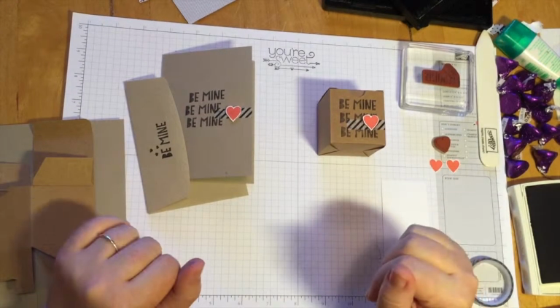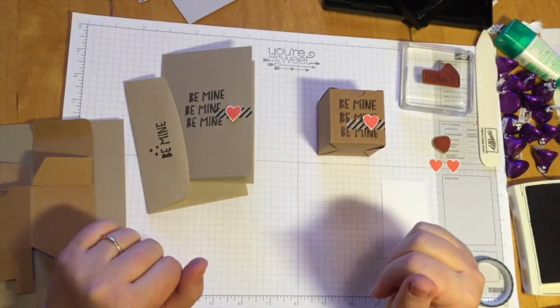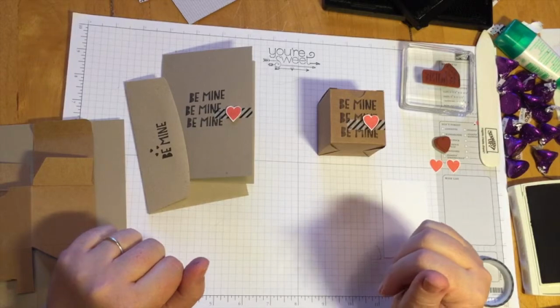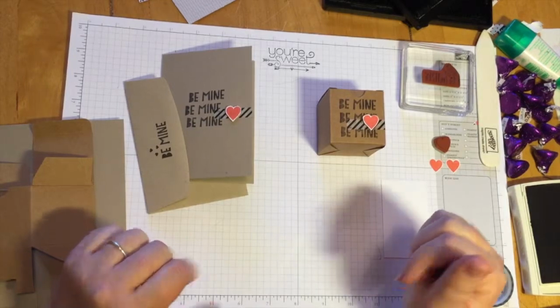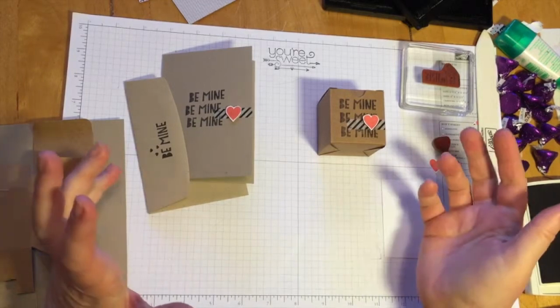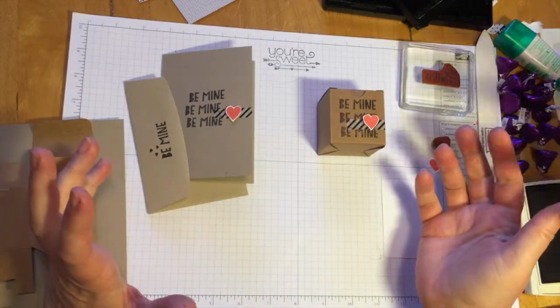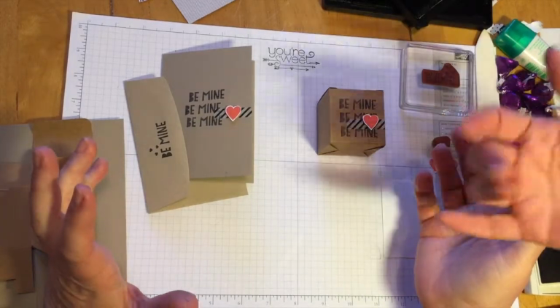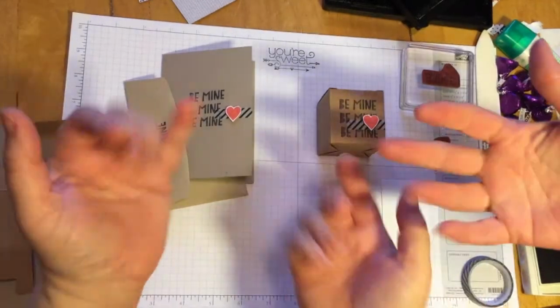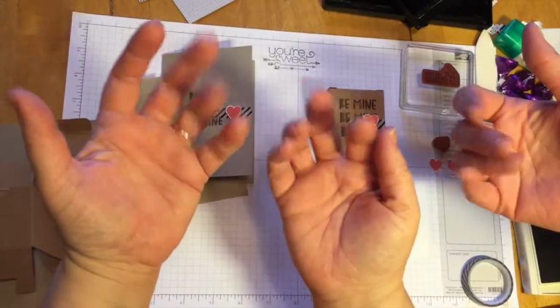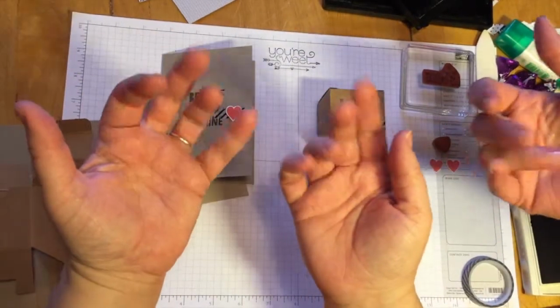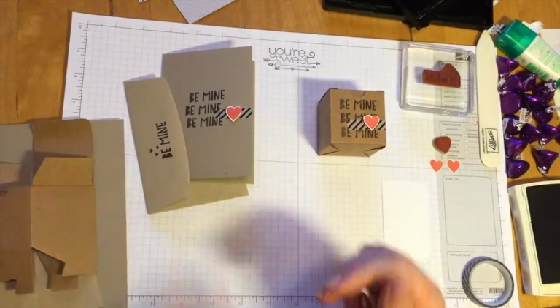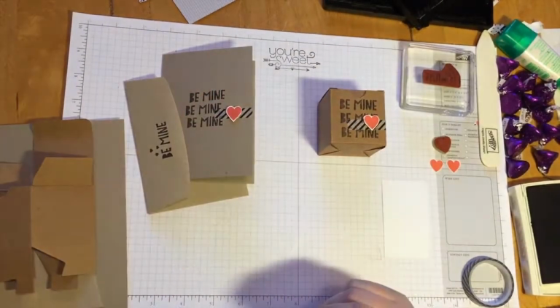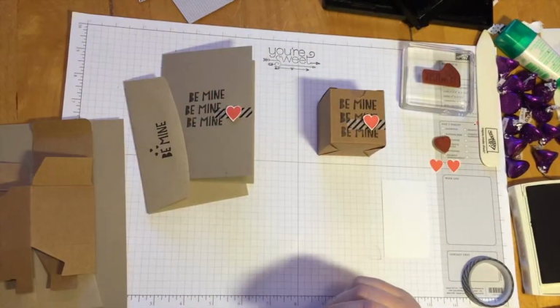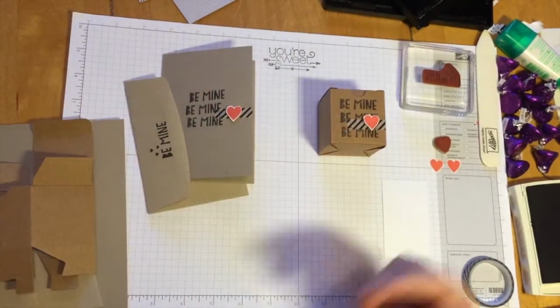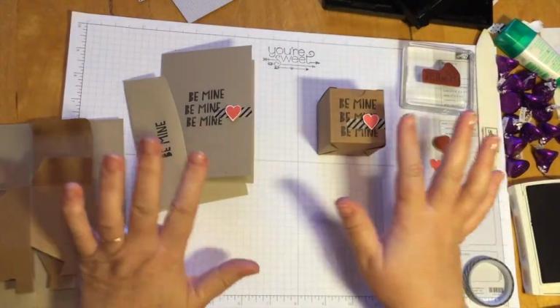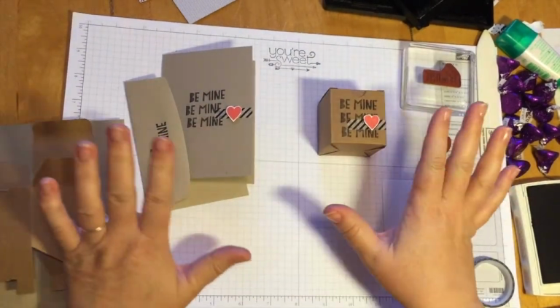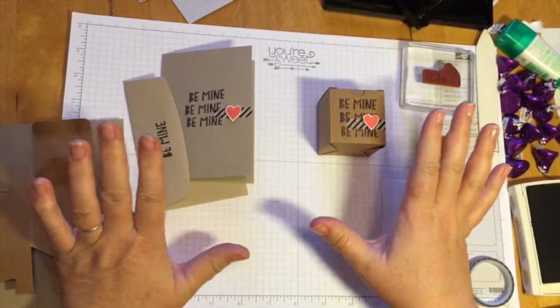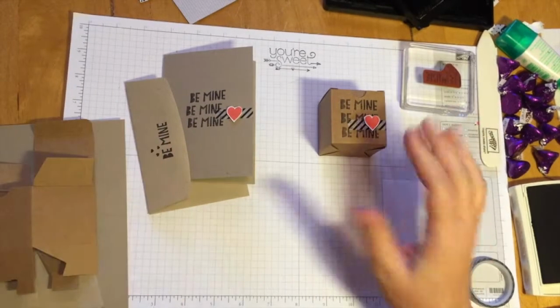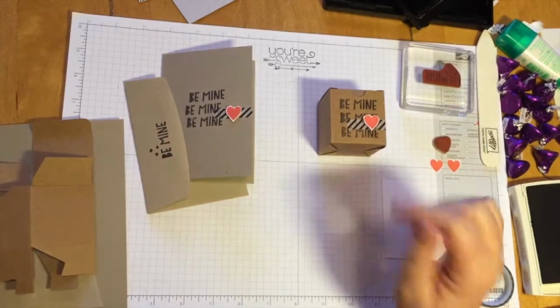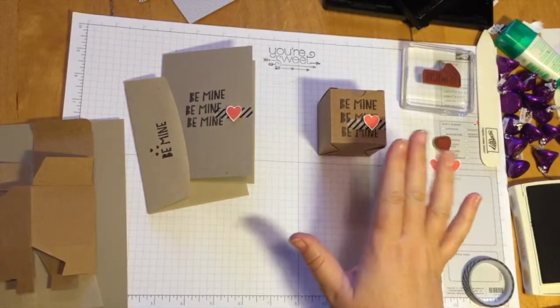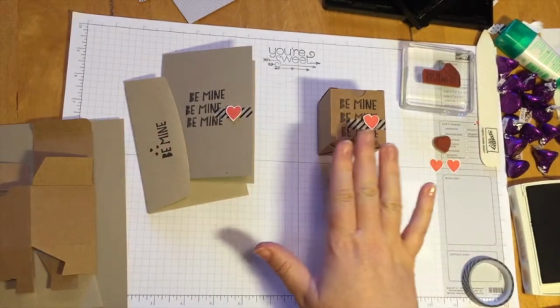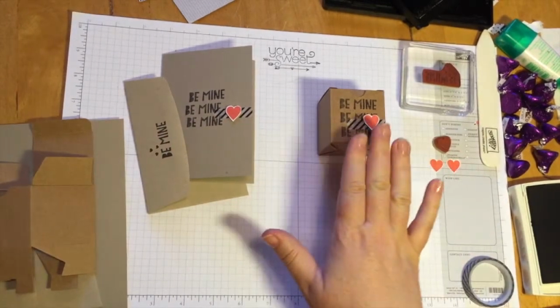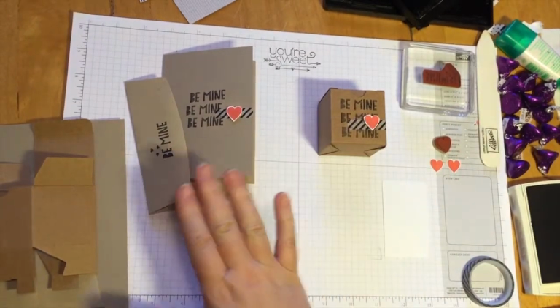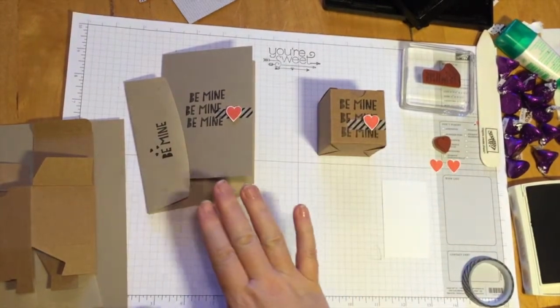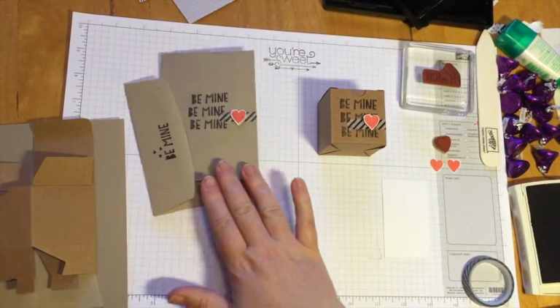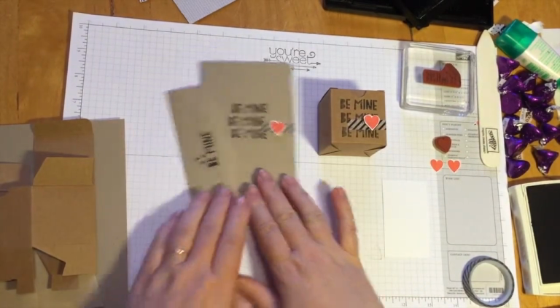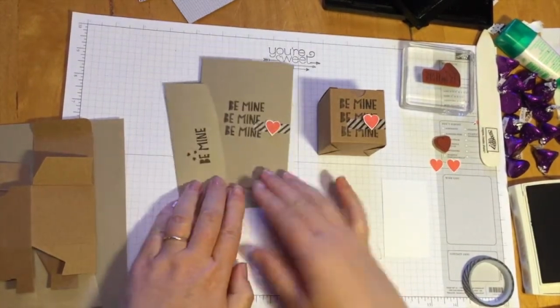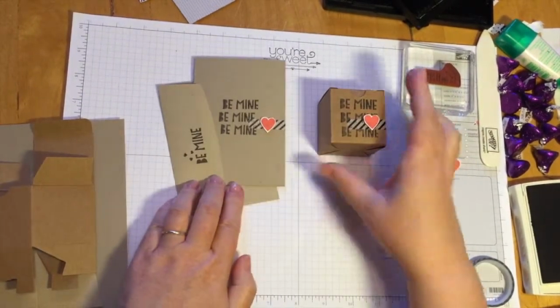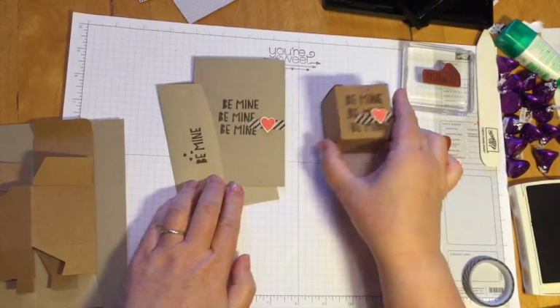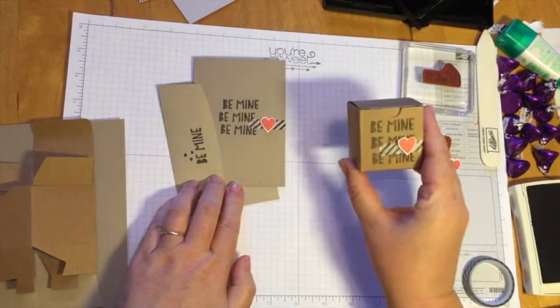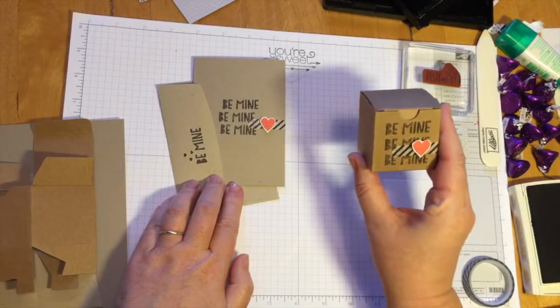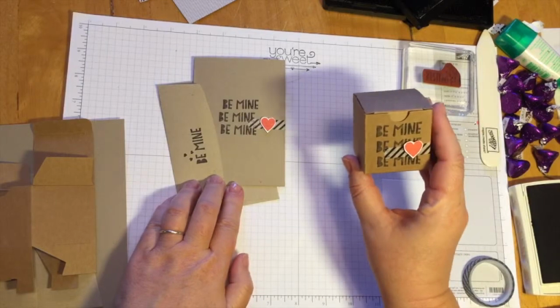Hello everybody, here we are again. Hello, hello, hello. This is our next box and card set for Valentine's Day — super cute. It's the Be Mine set.